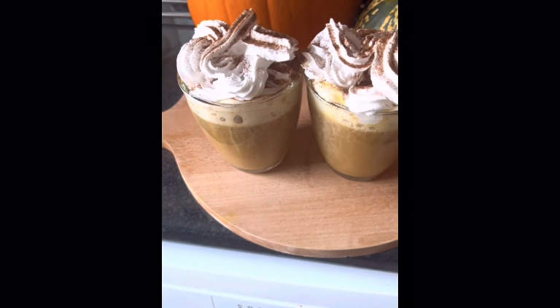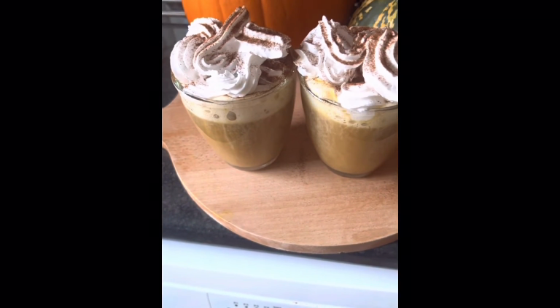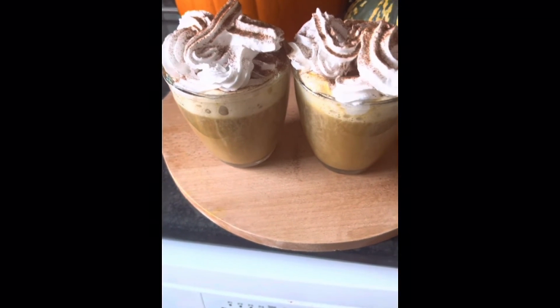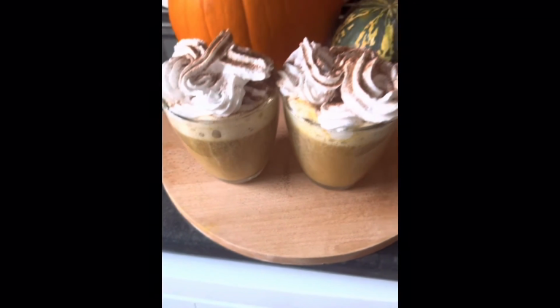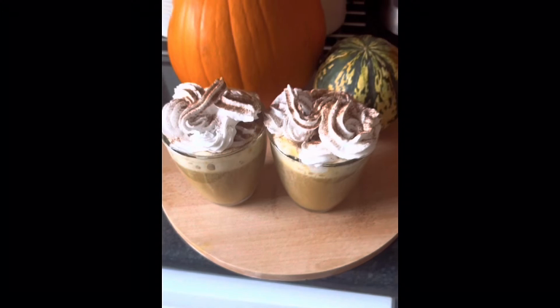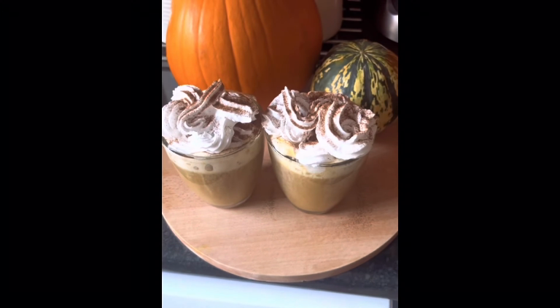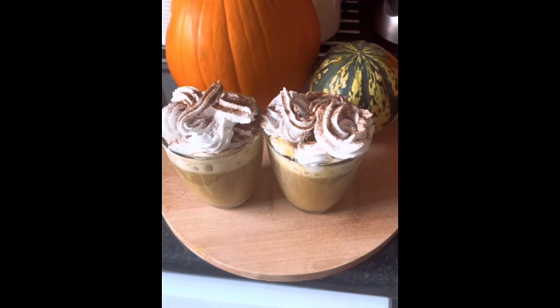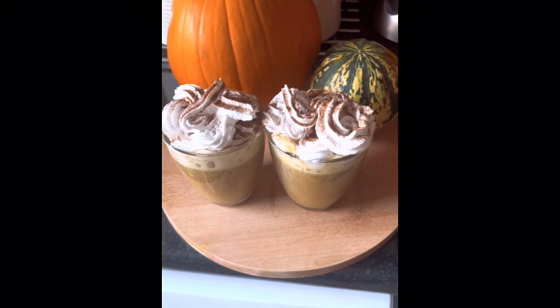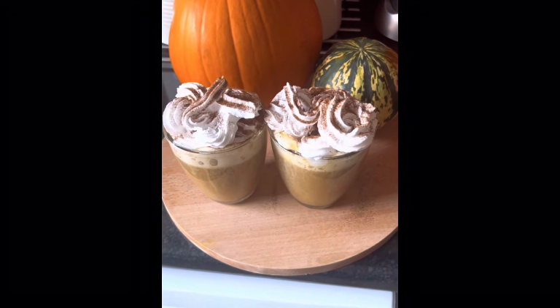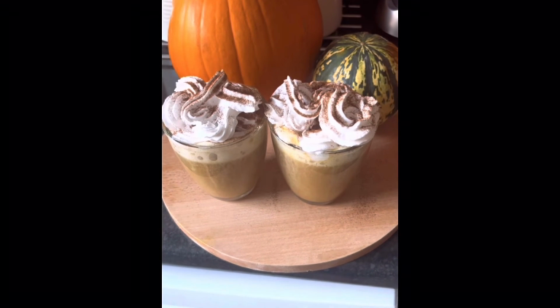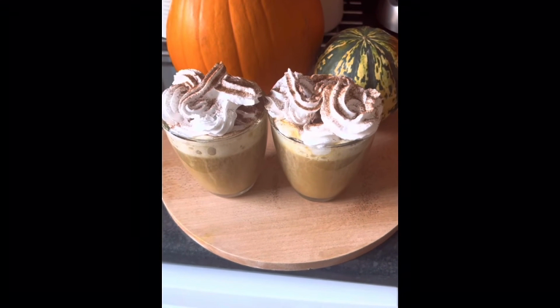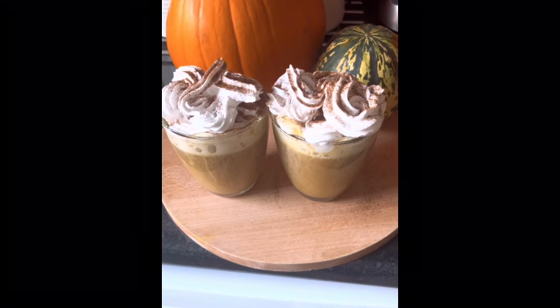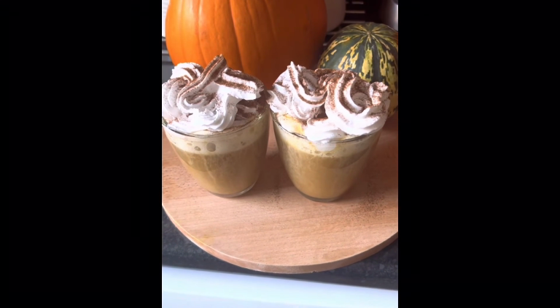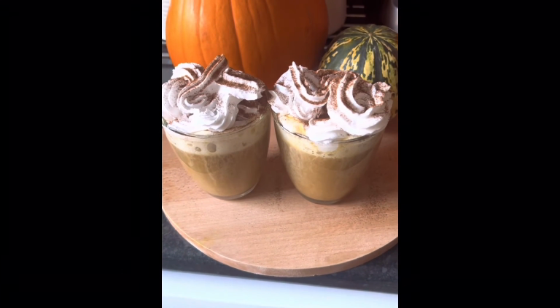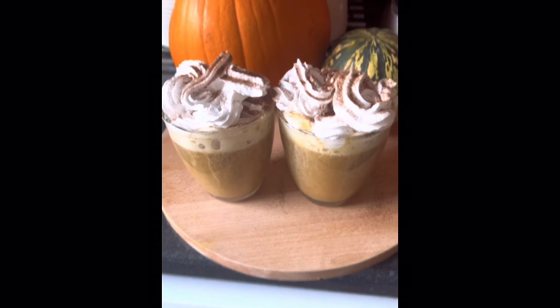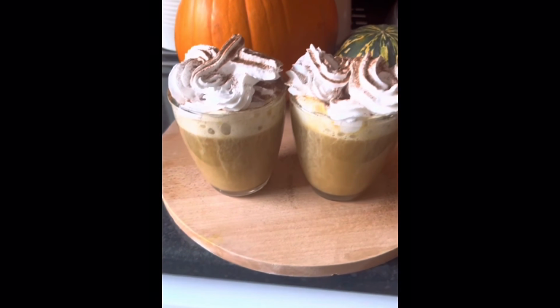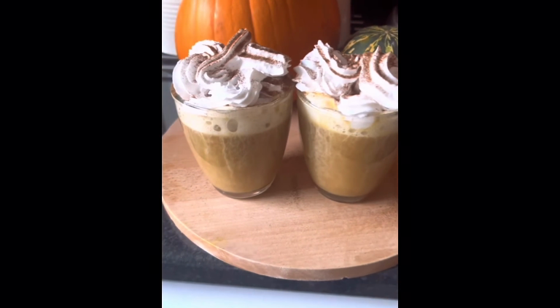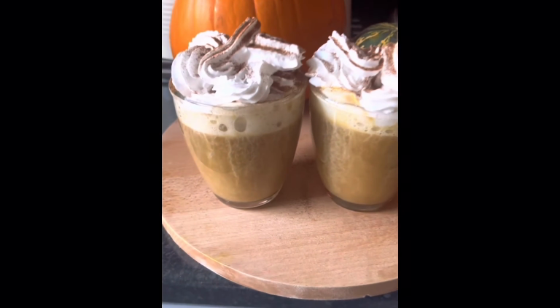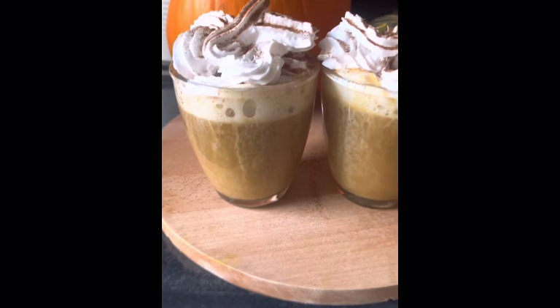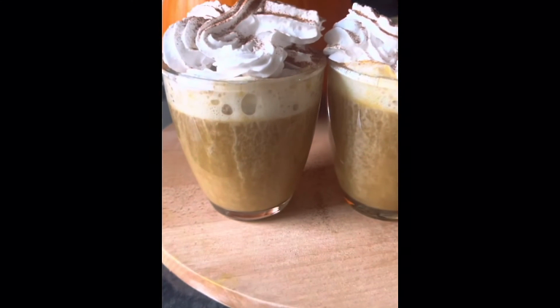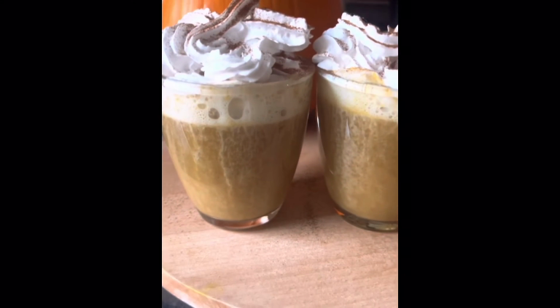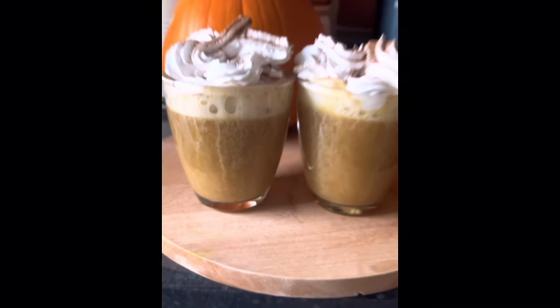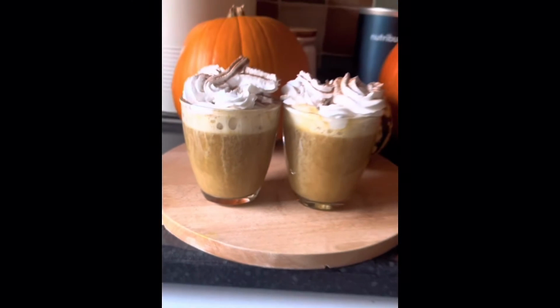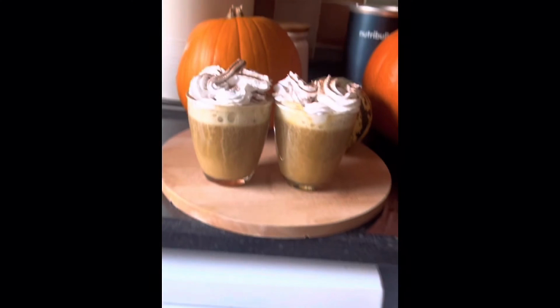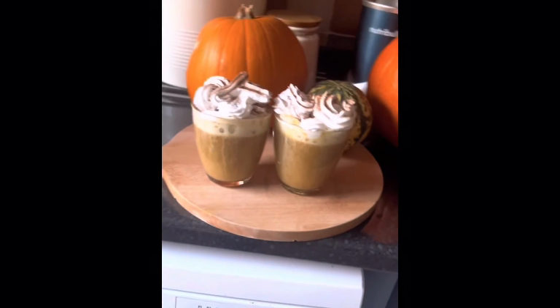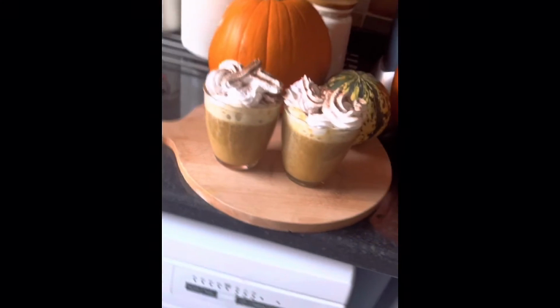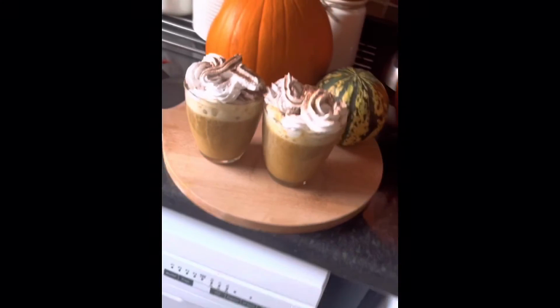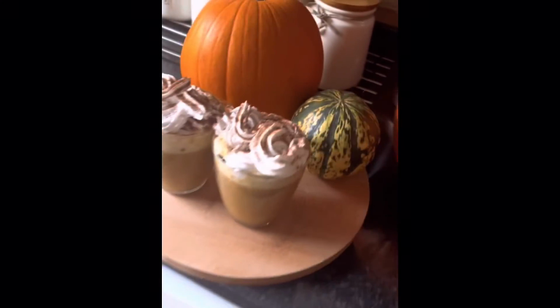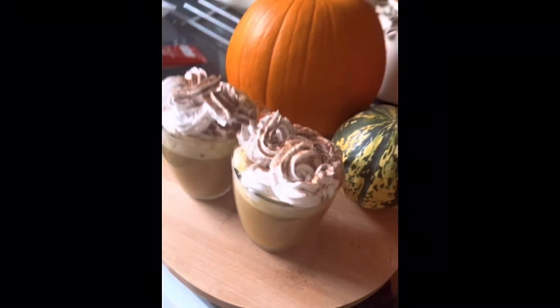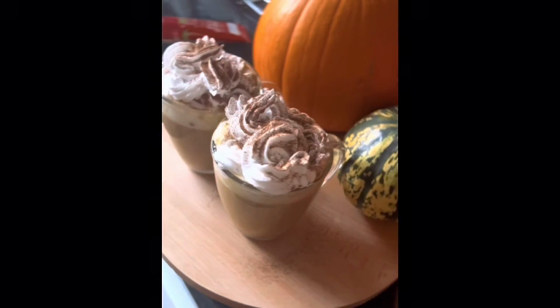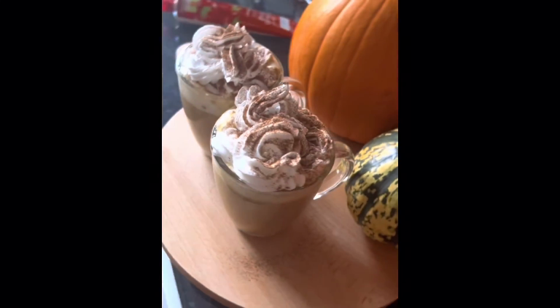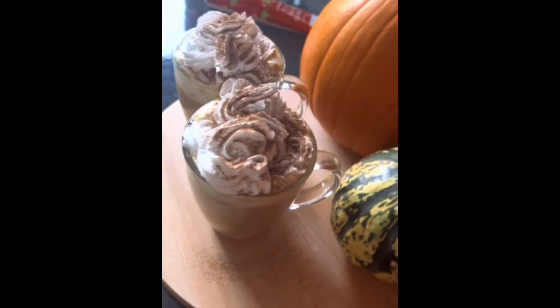And here you have it. Pumpkin spice latte for you and your friends. Happy Halloween. Enjoy. Bye-bye.